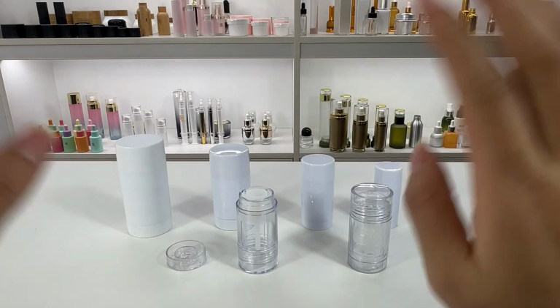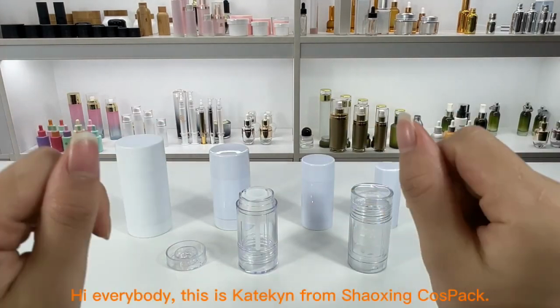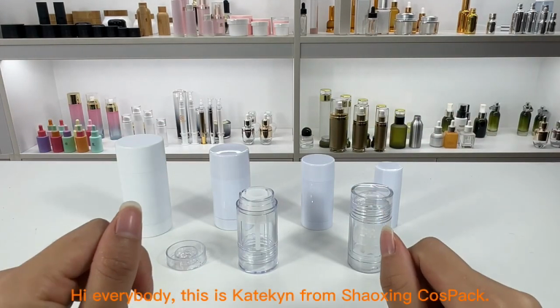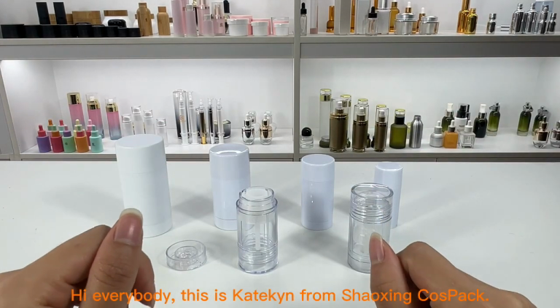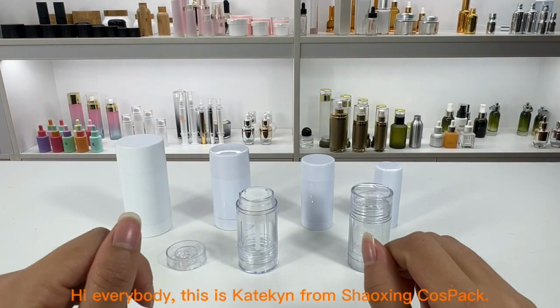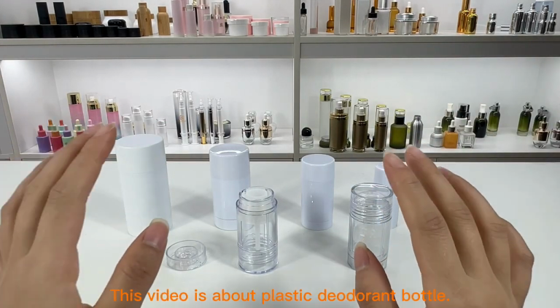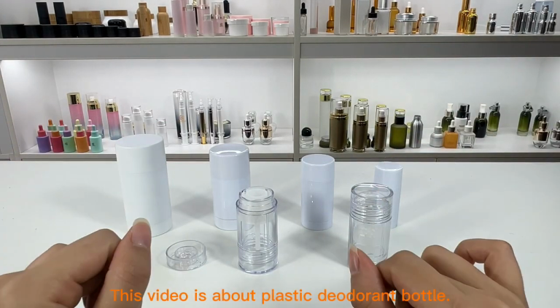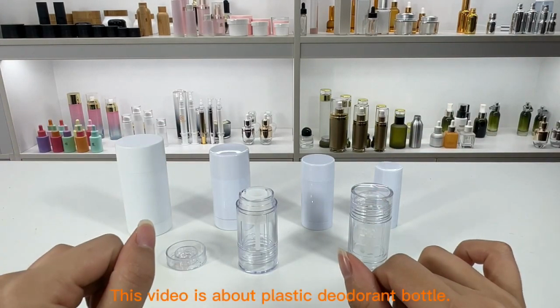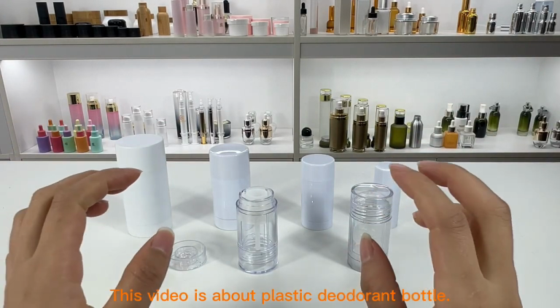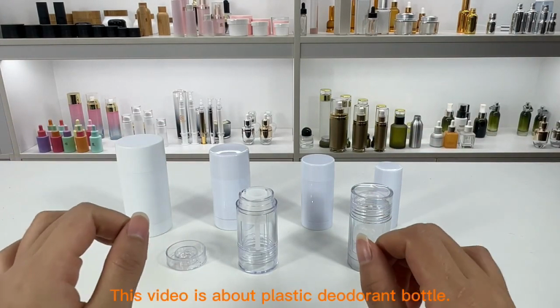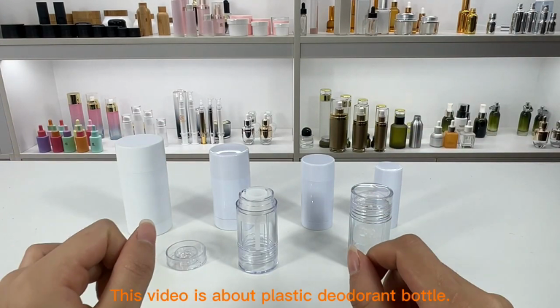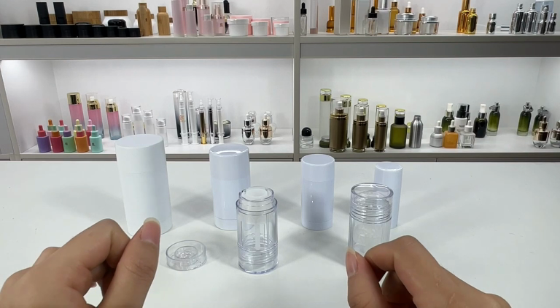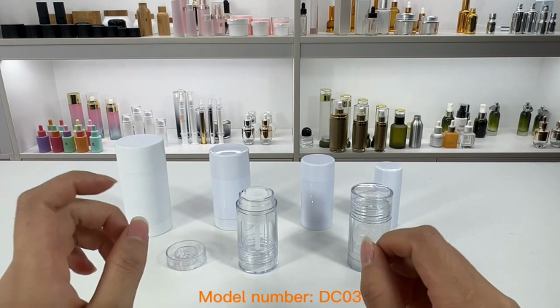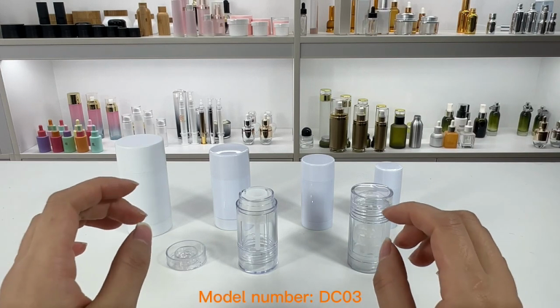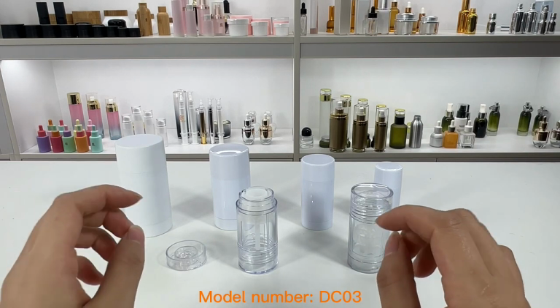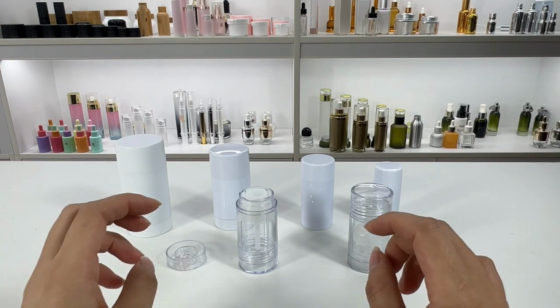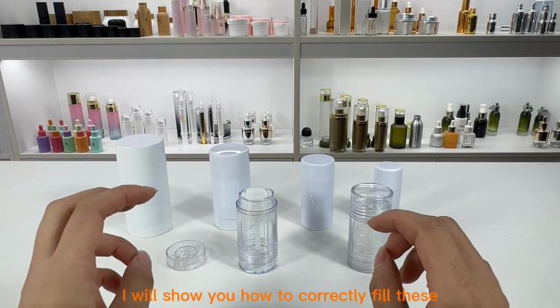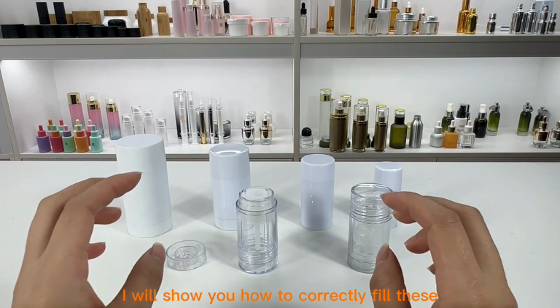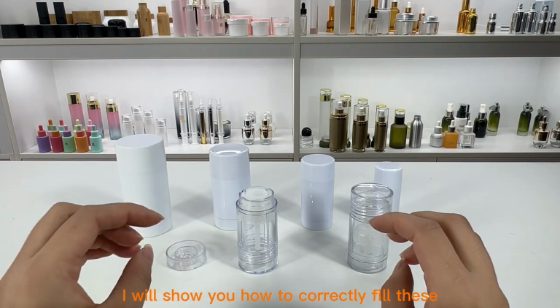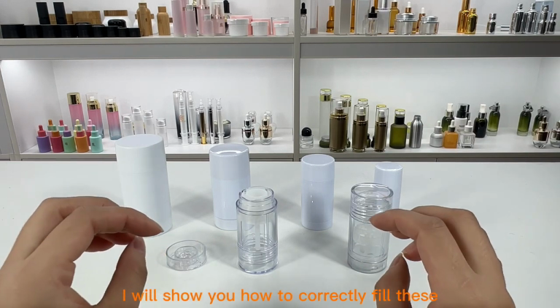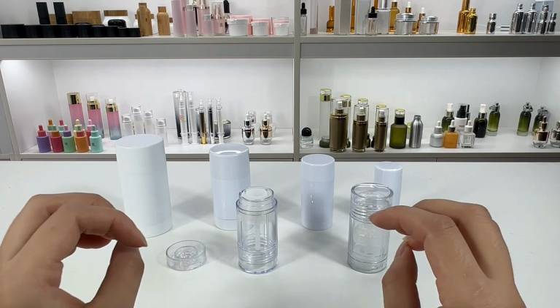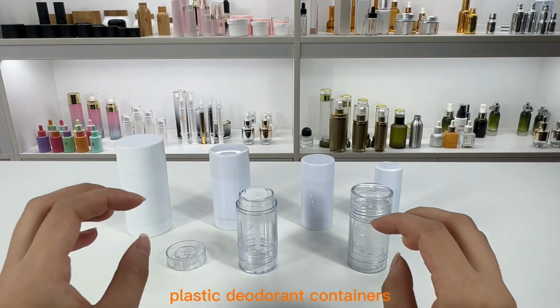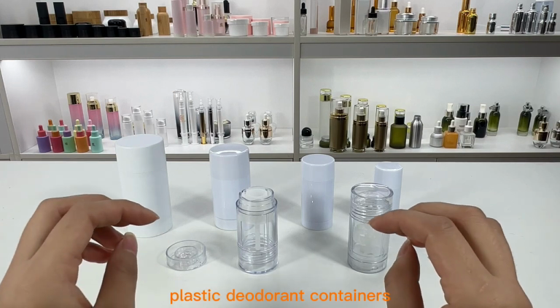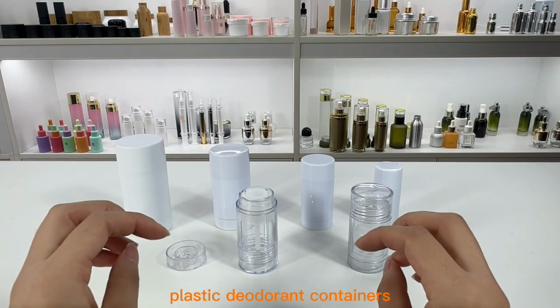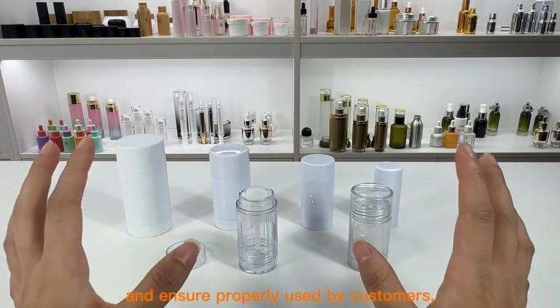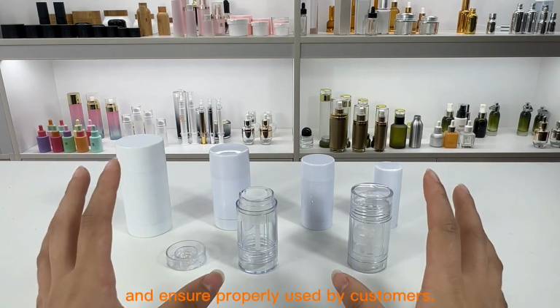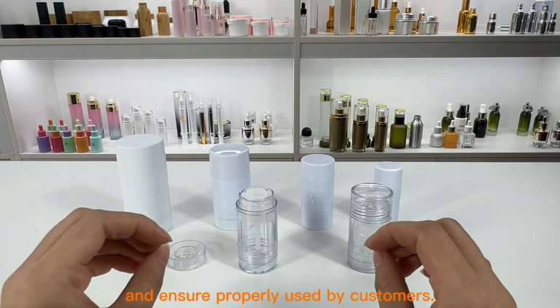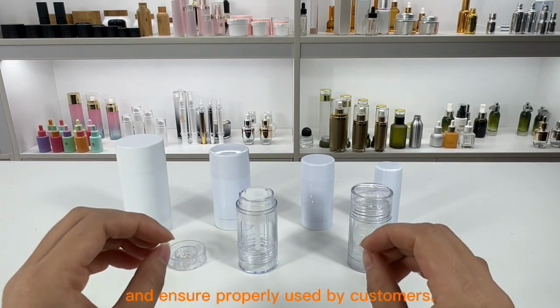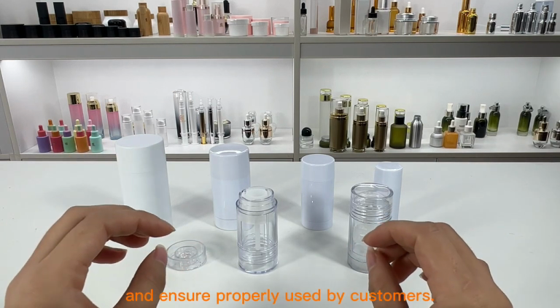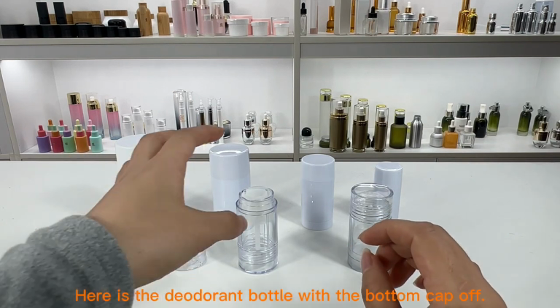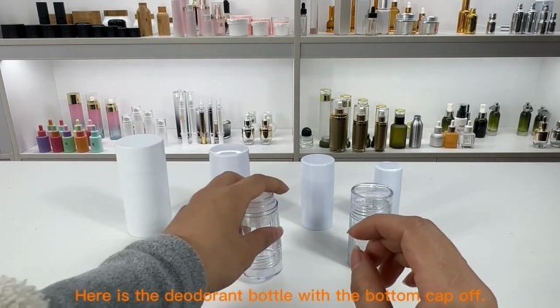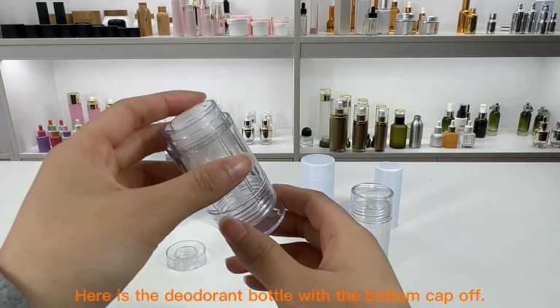Hi everybody, this is Caitlin from Shawshin Costpack. This video is about the plastic deodorant bottle, model number DC03. I will show you how to correctly fill these plastic deodorant containers and ensure they are properly used by customers.